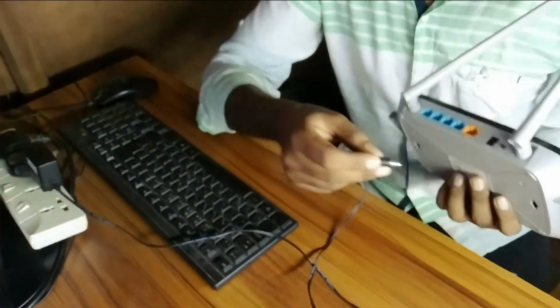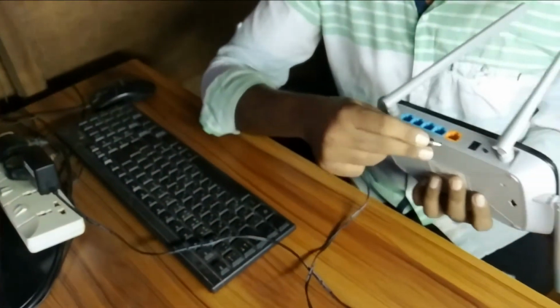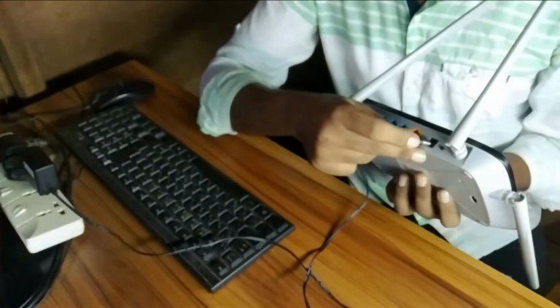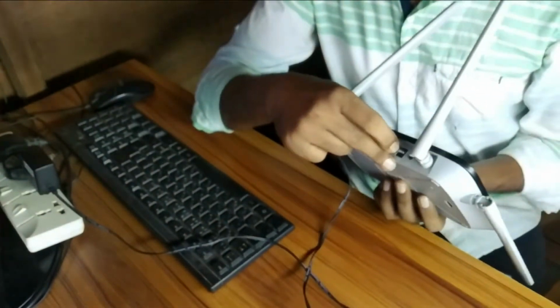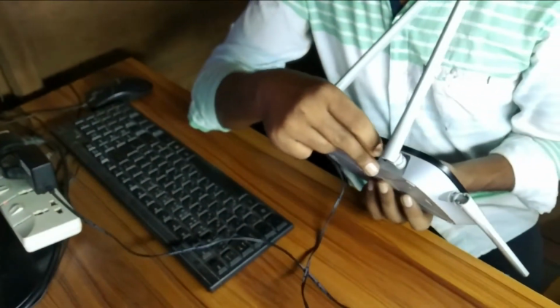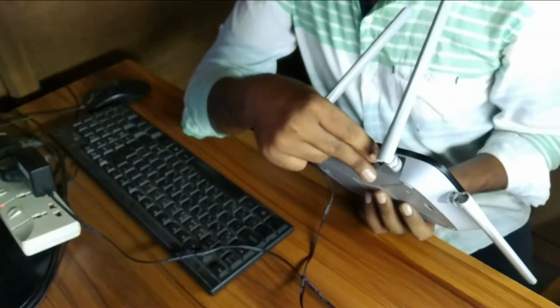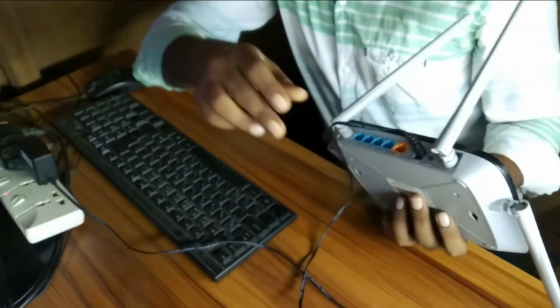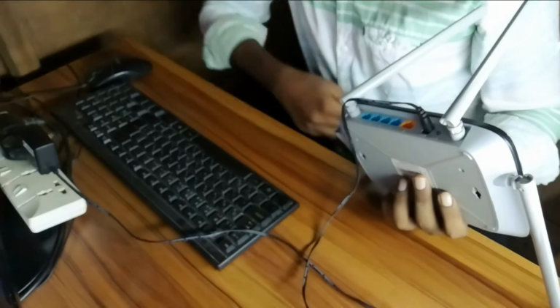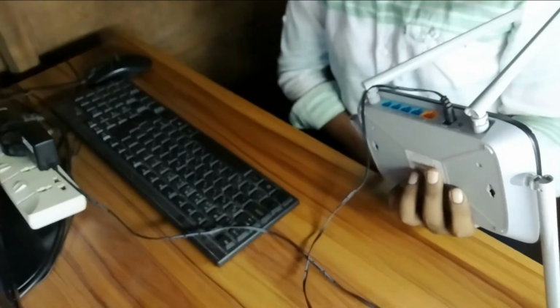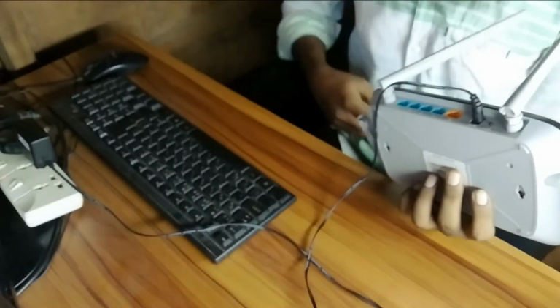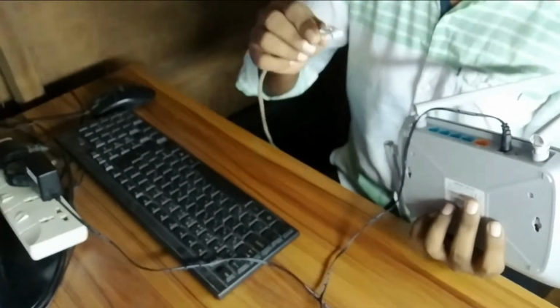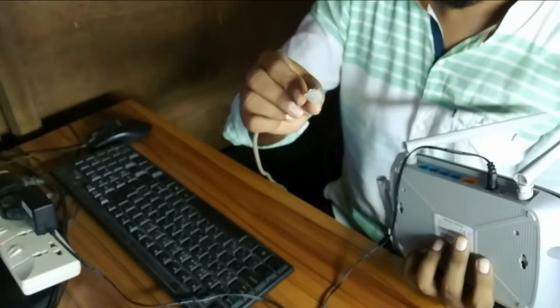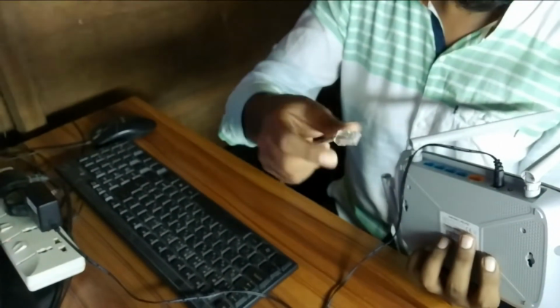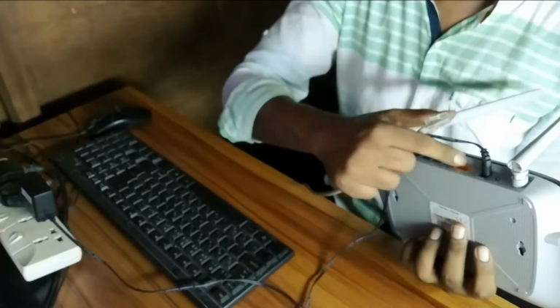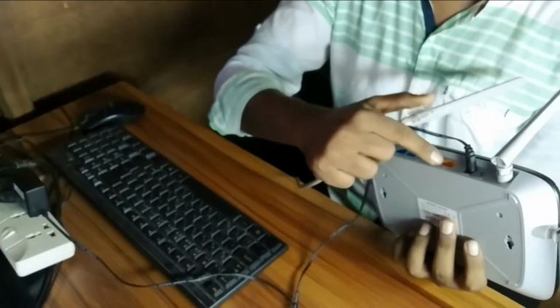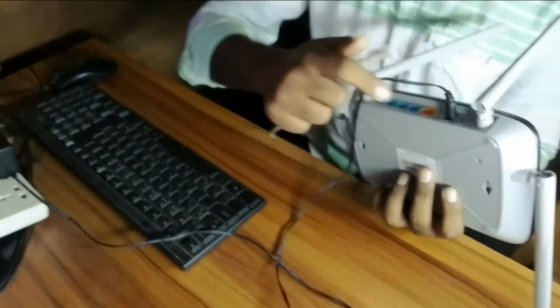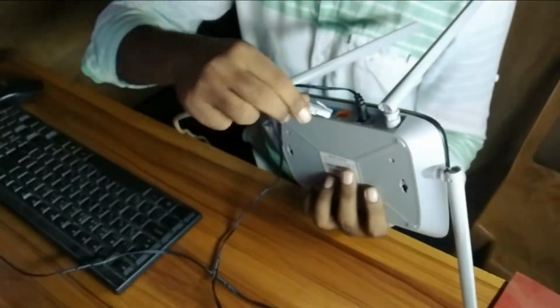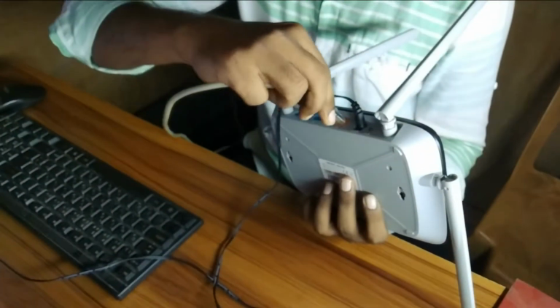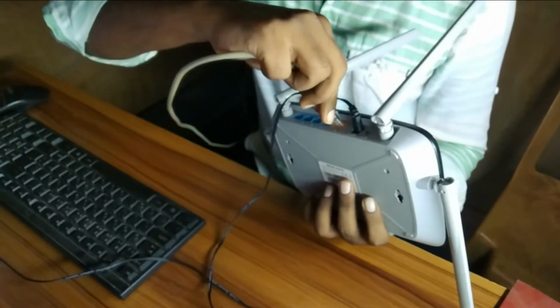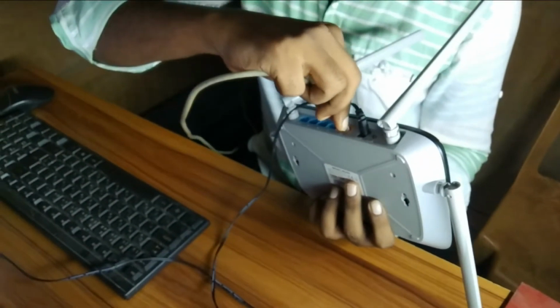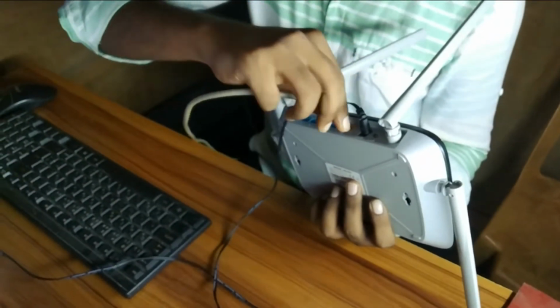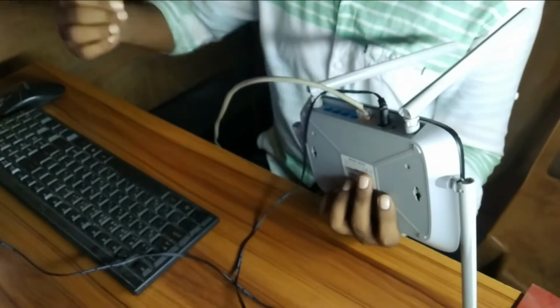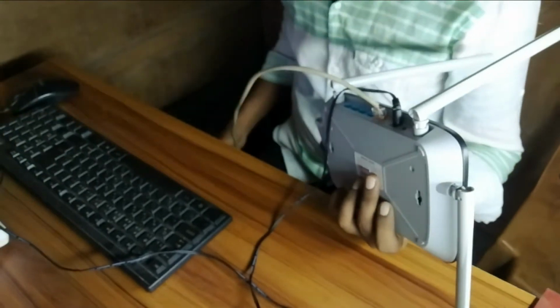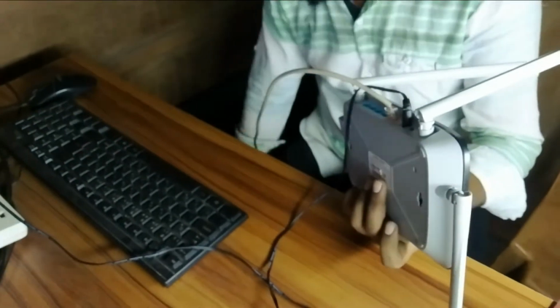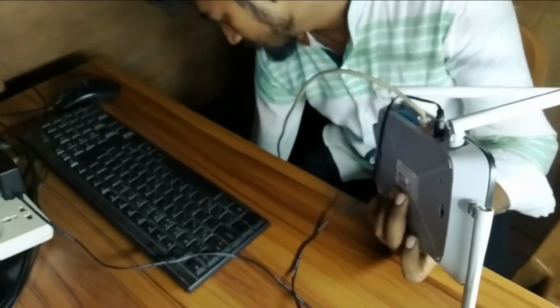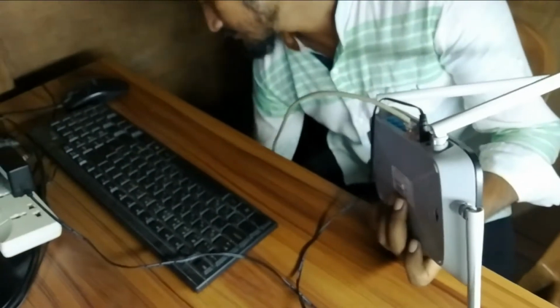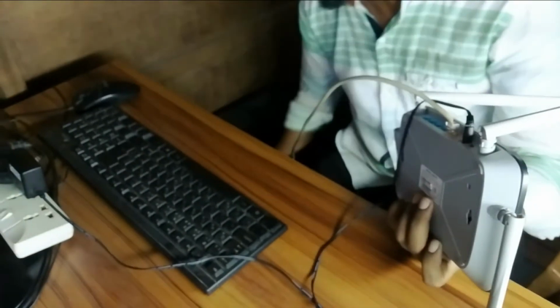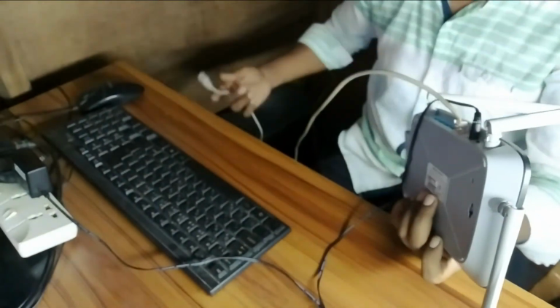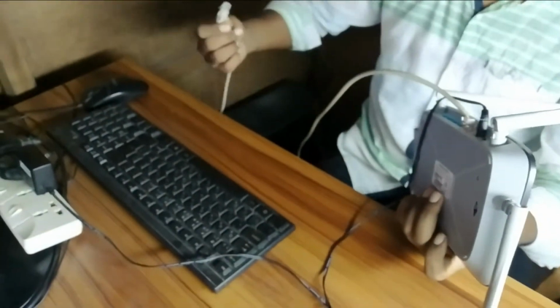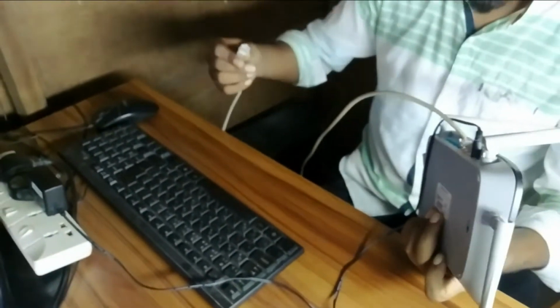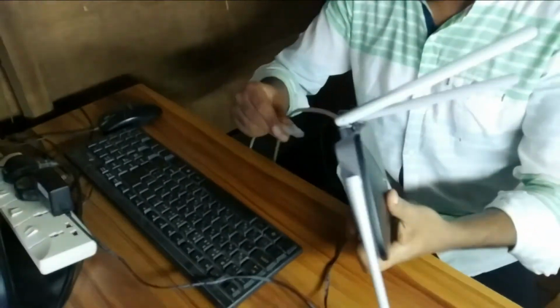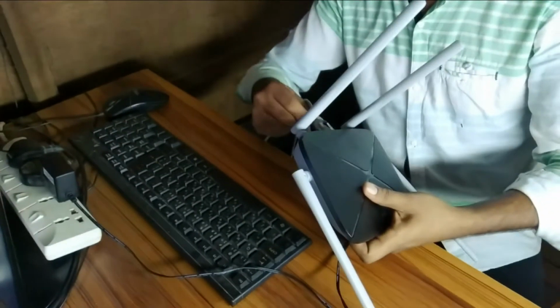Plug the internet cable to the WAN or internet port, then plug the short cable found with your router from your router's LAN port to your PC or laptop. For those who don't have a laptop or PC, you can do it through your mobile.